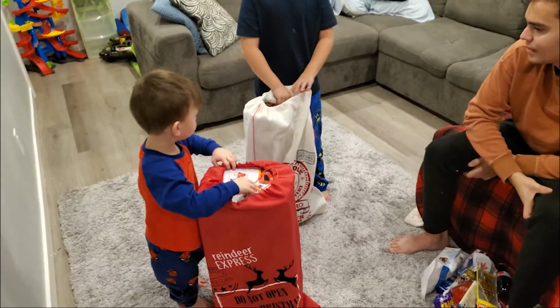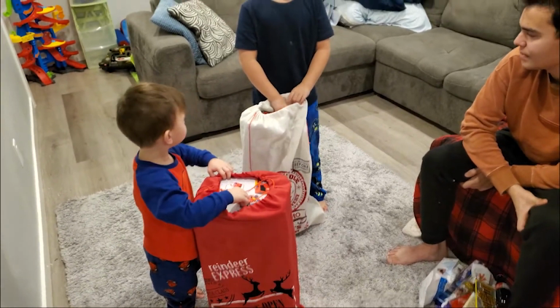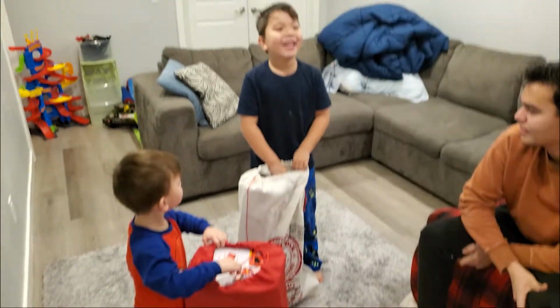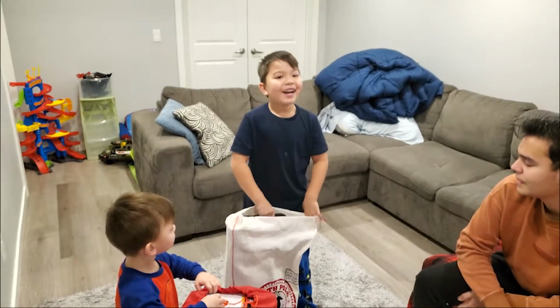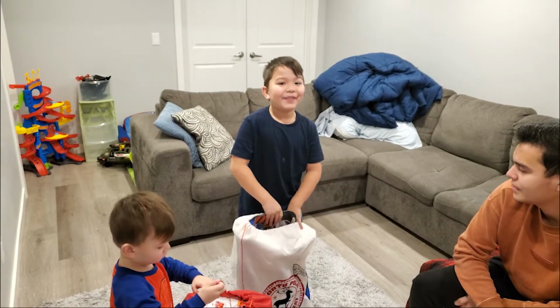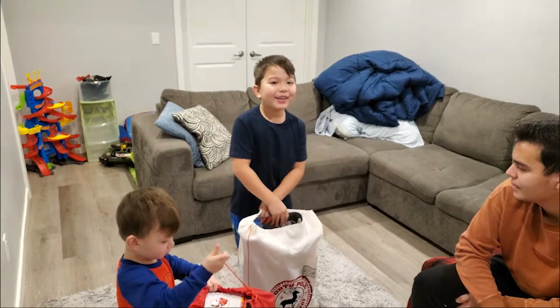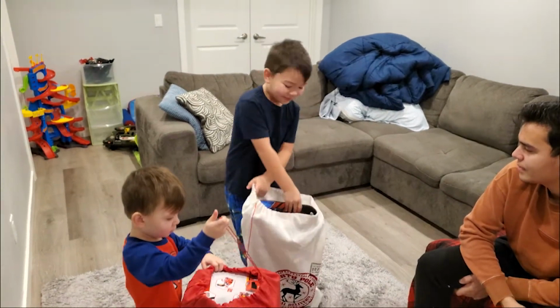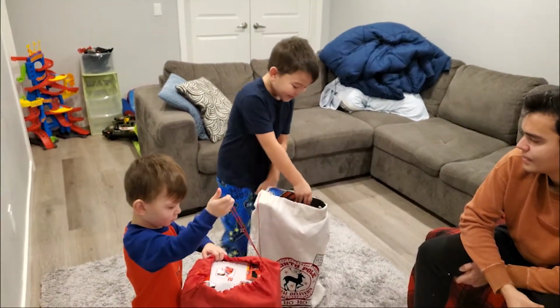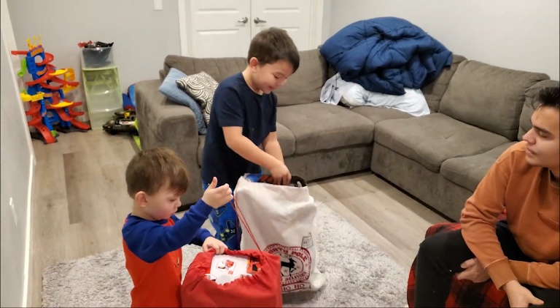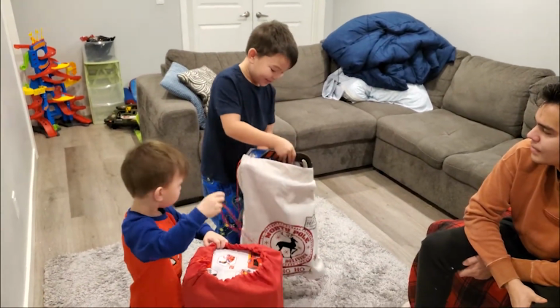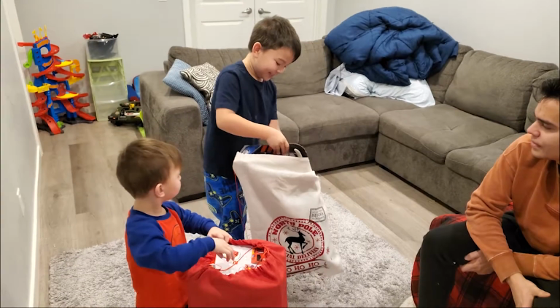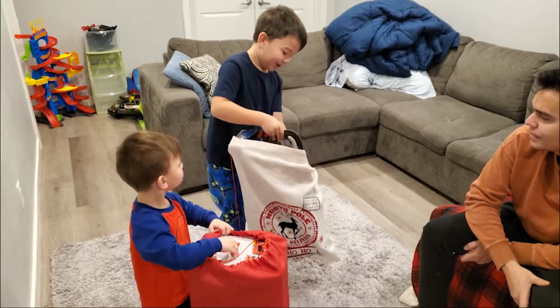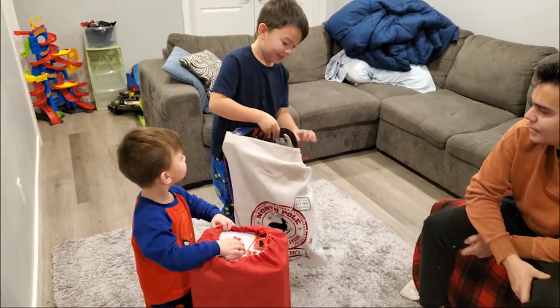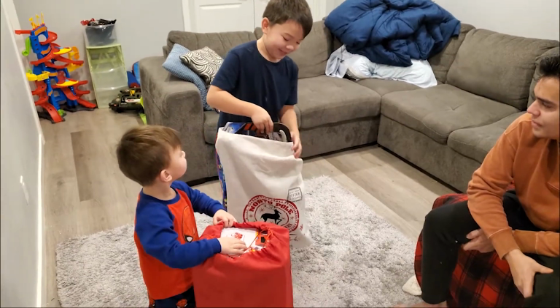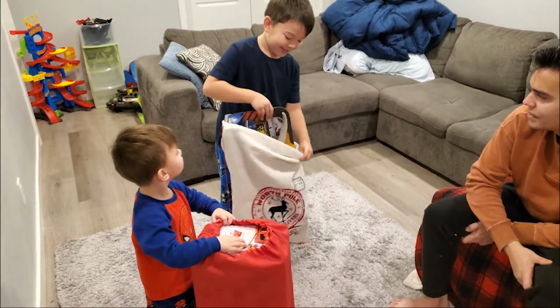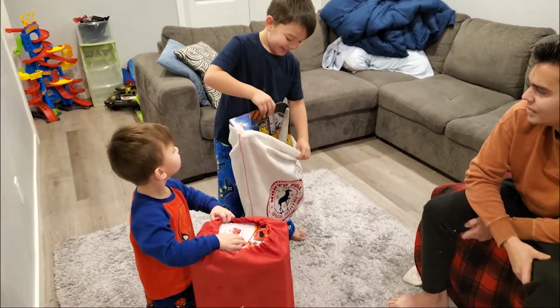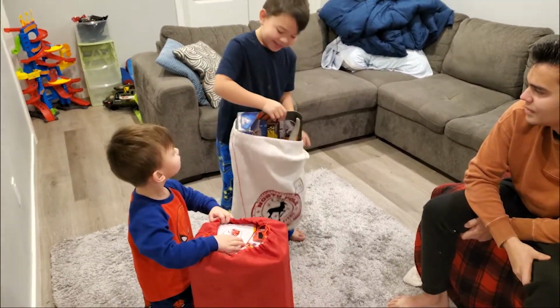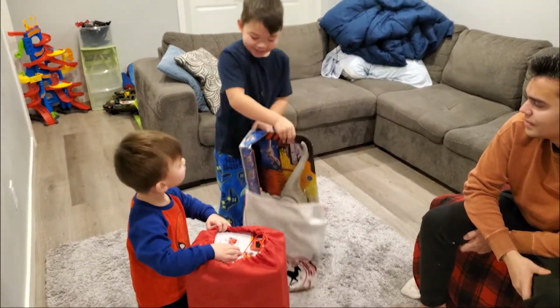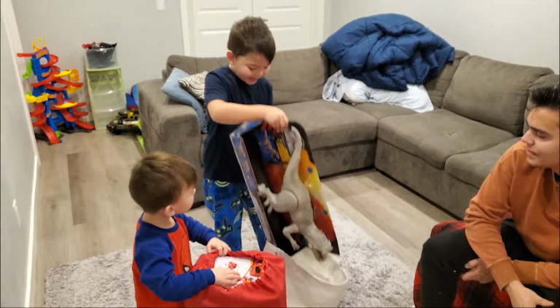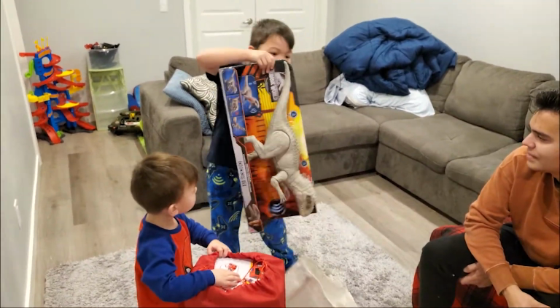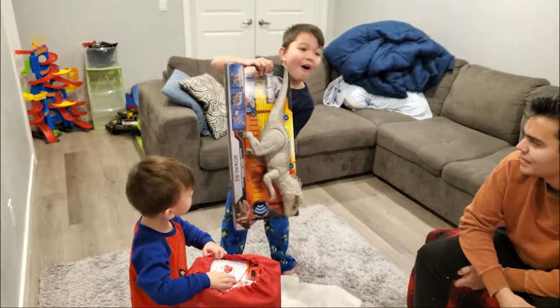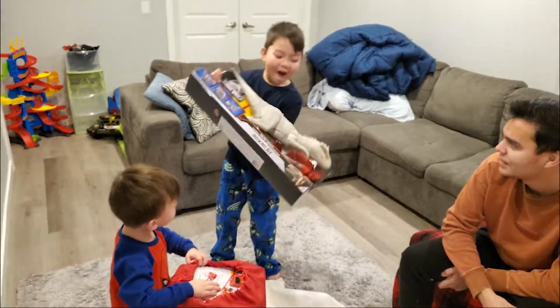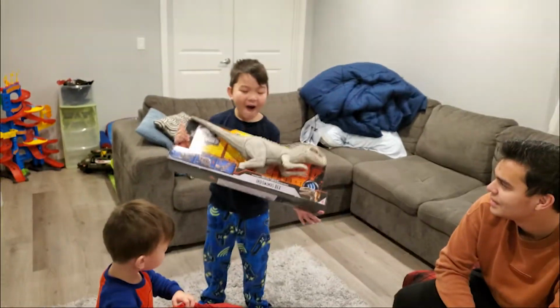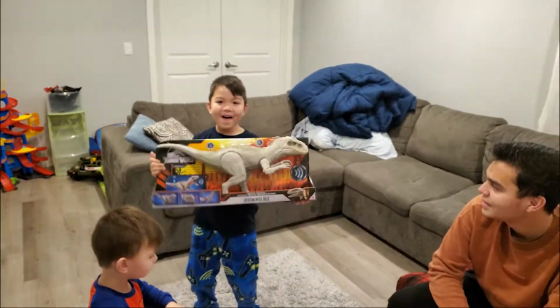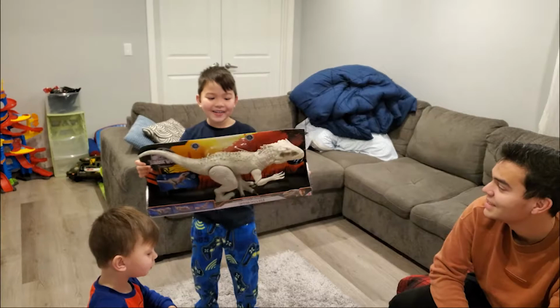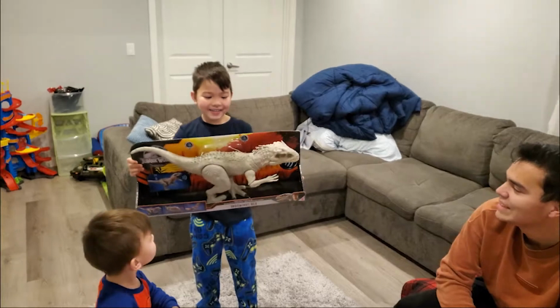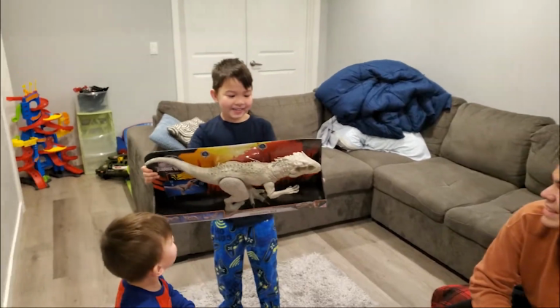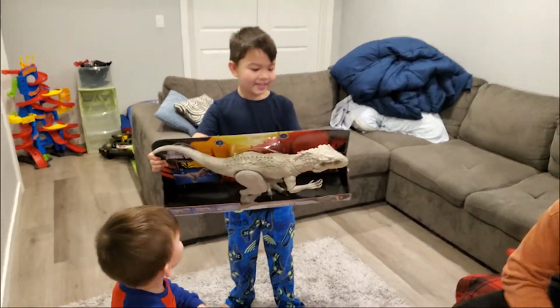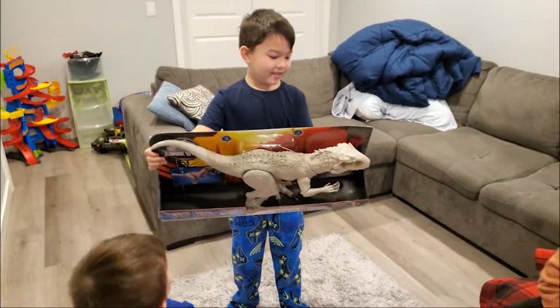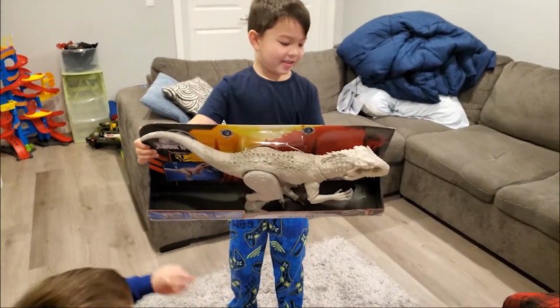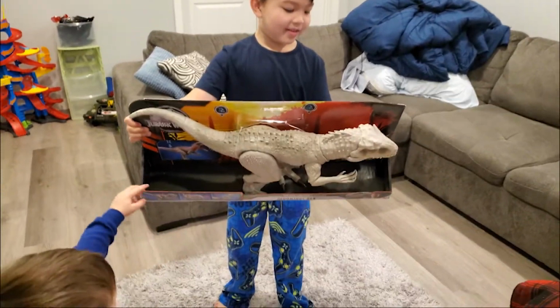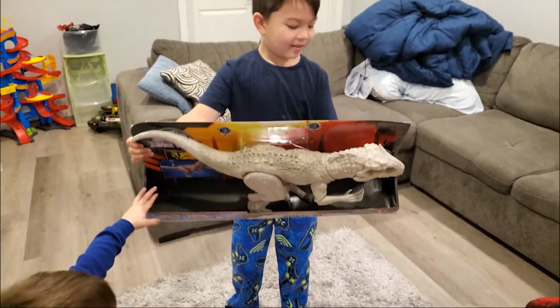I thought it was a Velociraptor, but it's gone. I'm serious — rat!